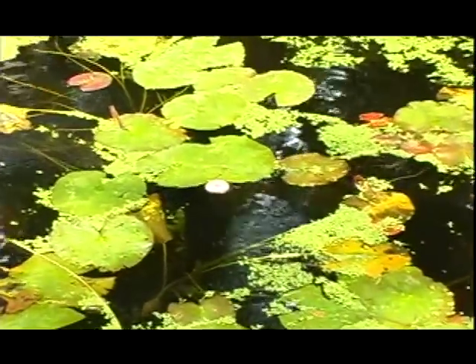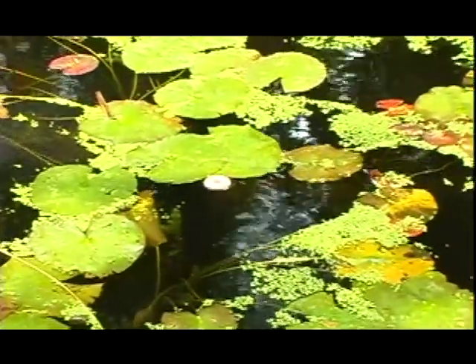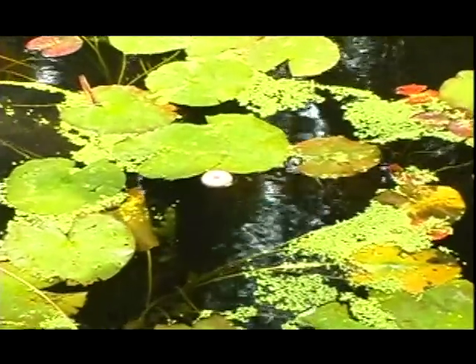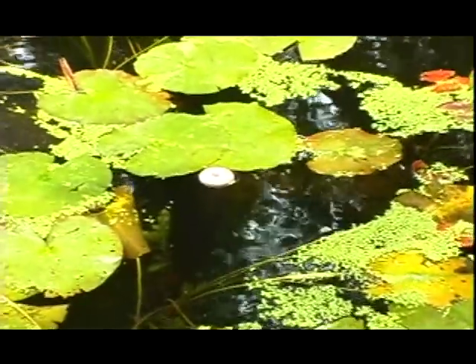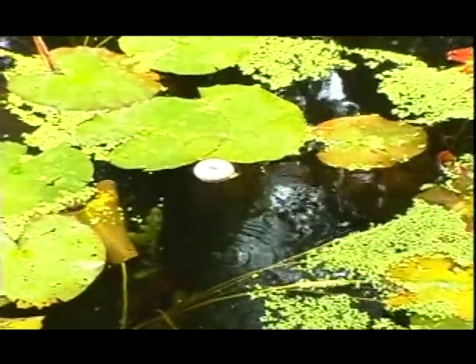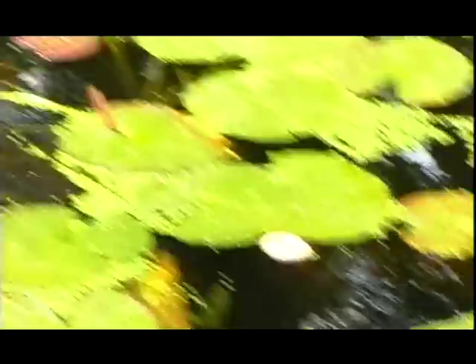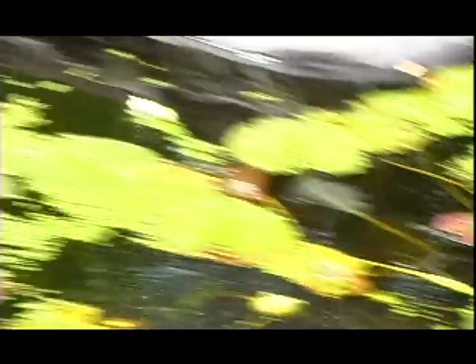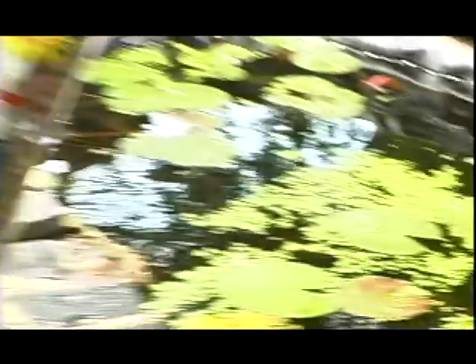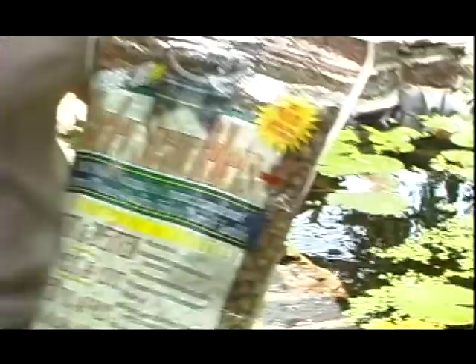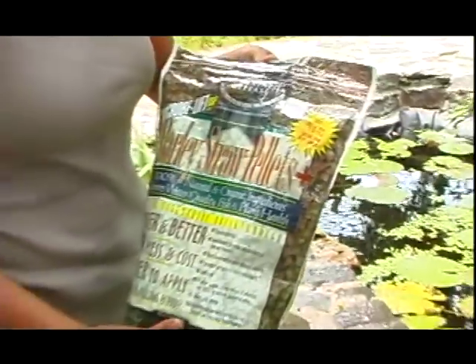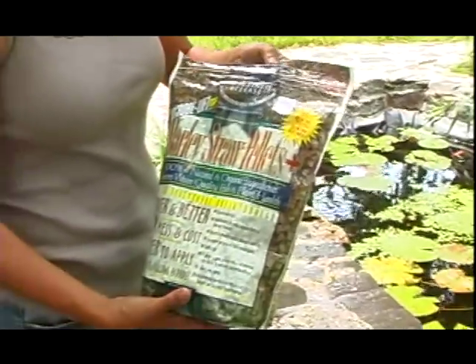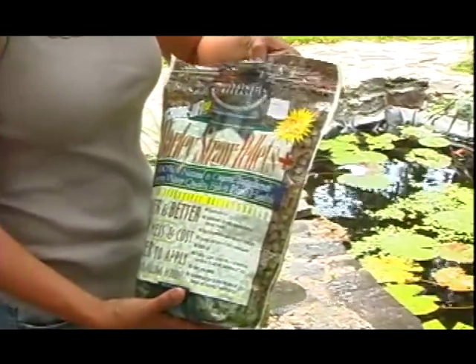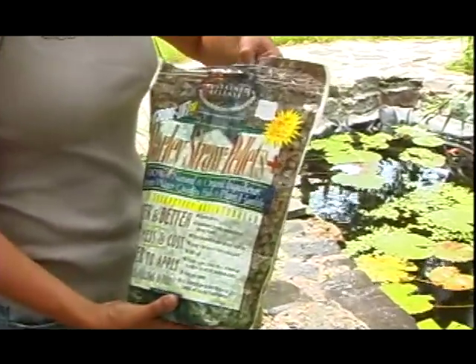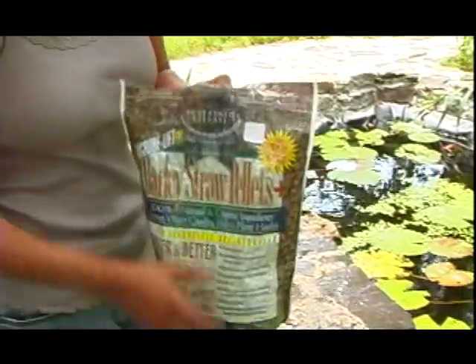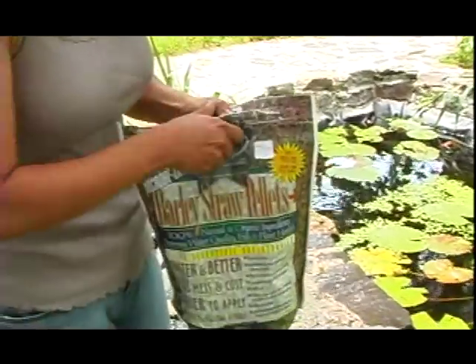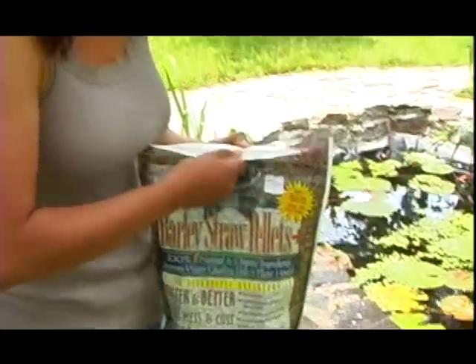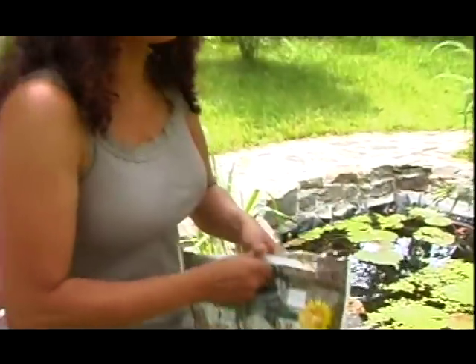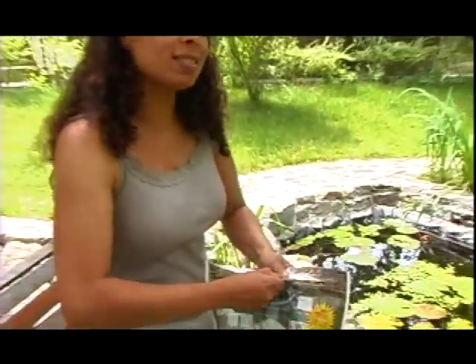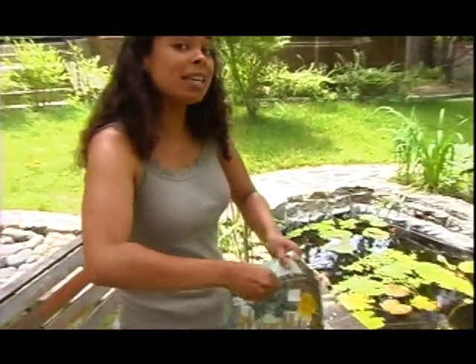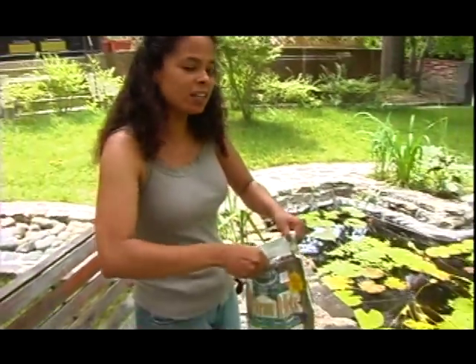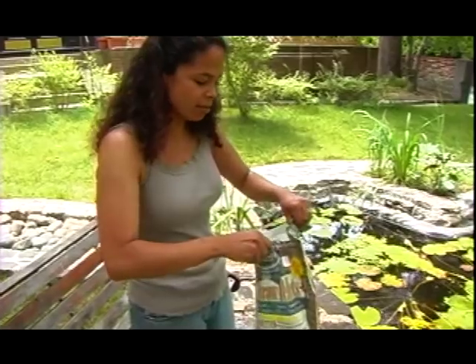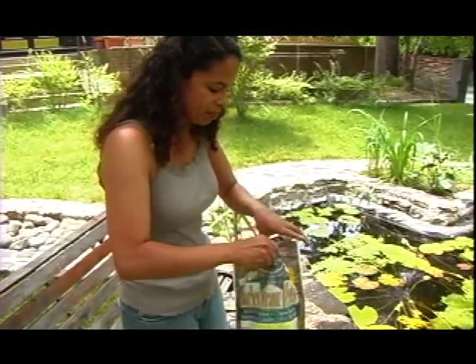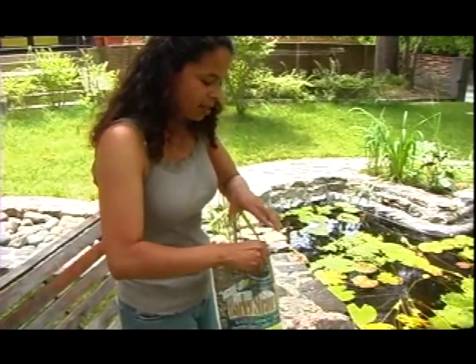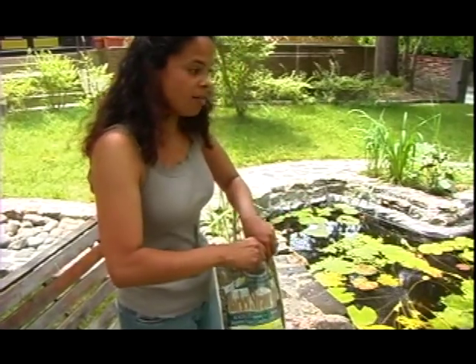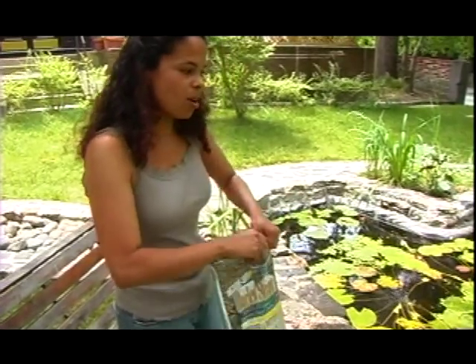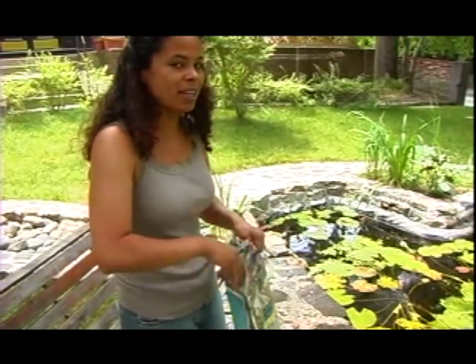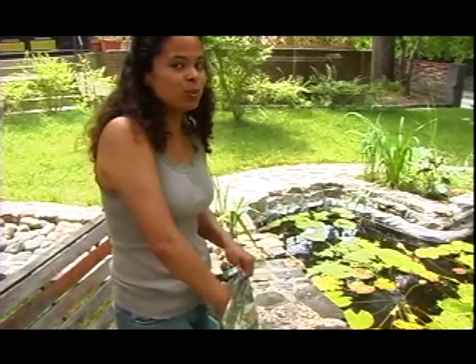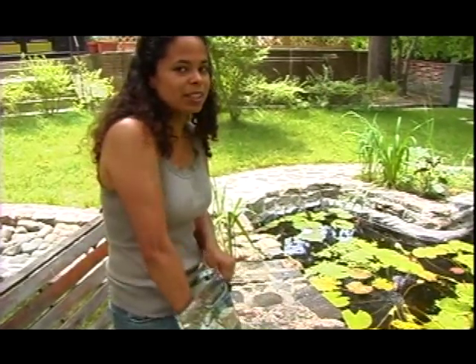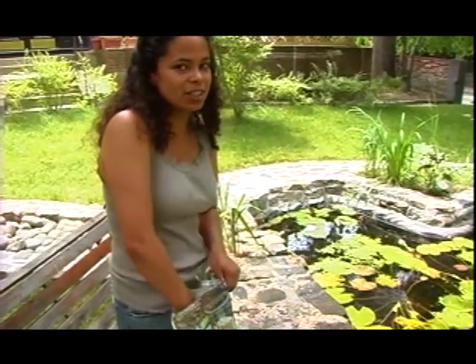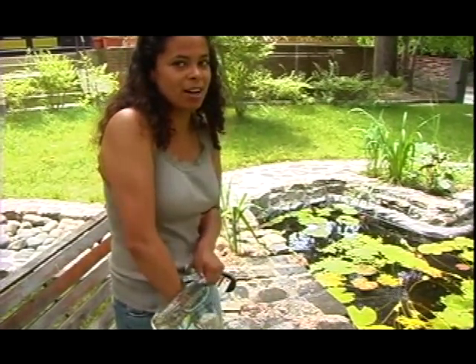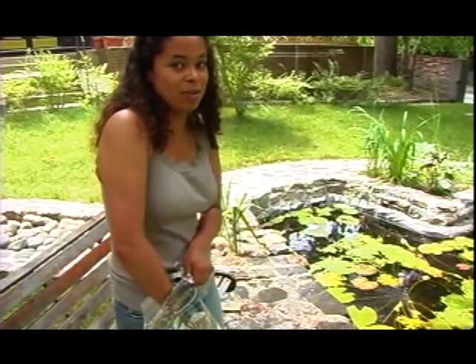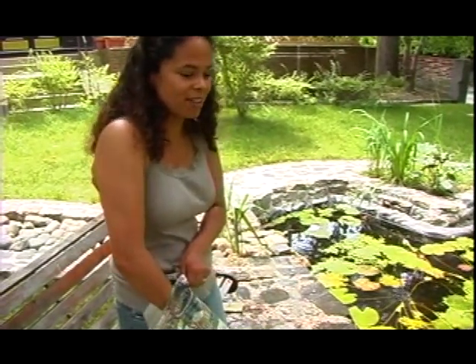Now I'm going to use some barley straw pellets, and what this is going to do is raise the pH level of our water, making it a really good environment for our fish.